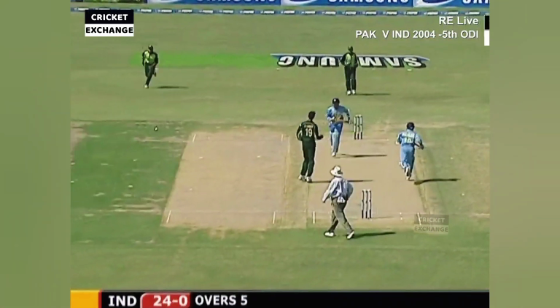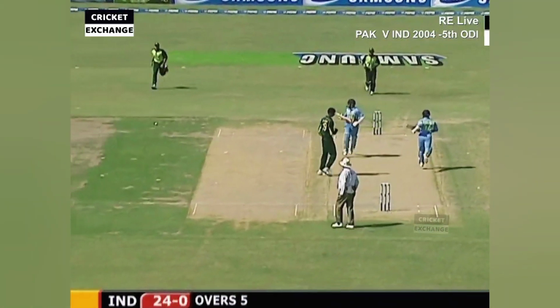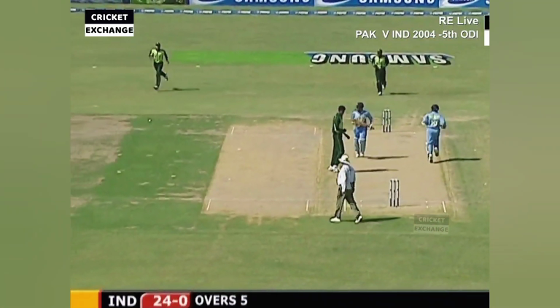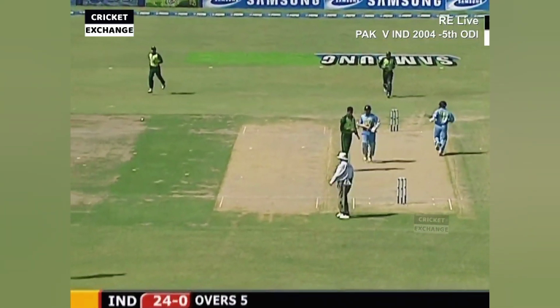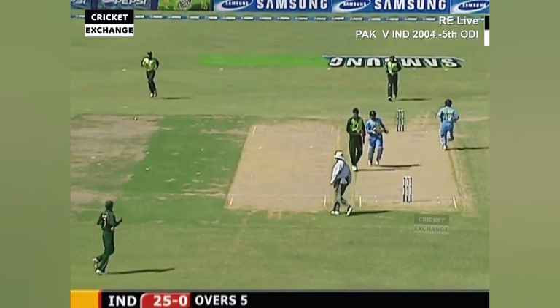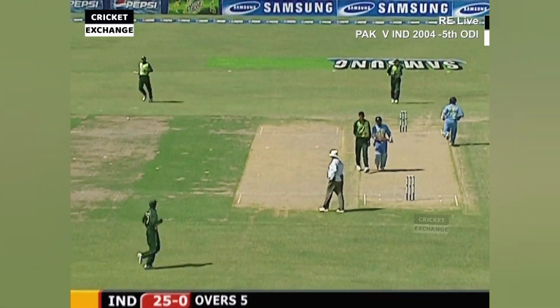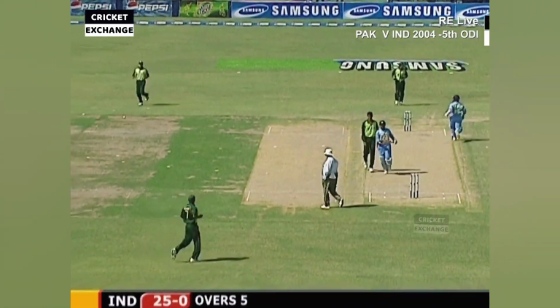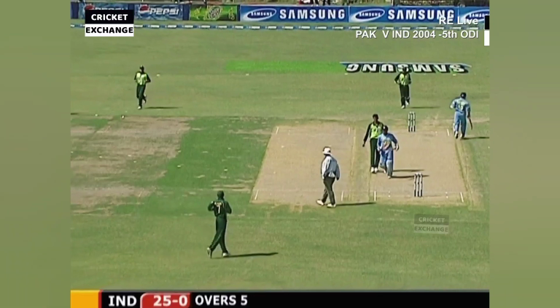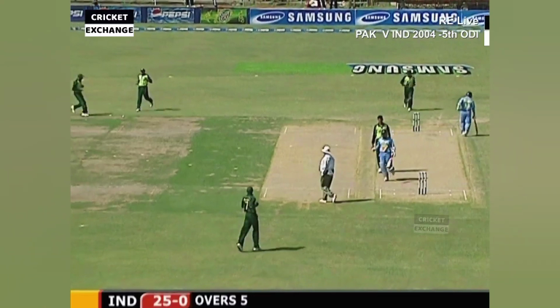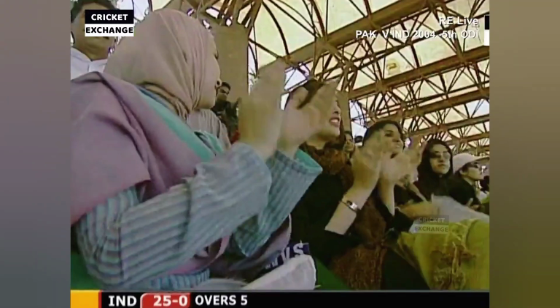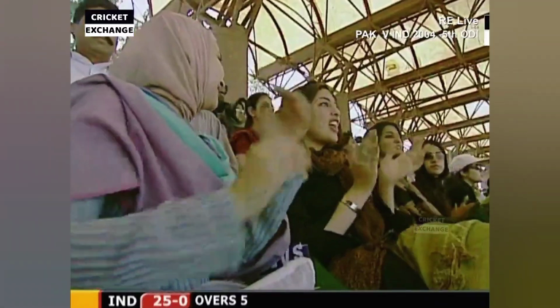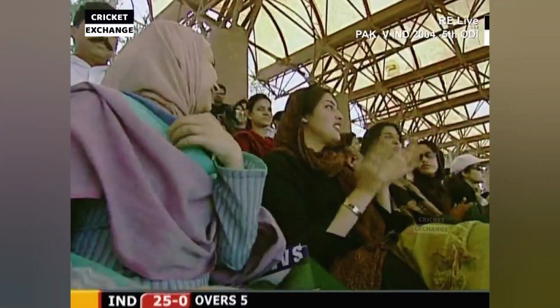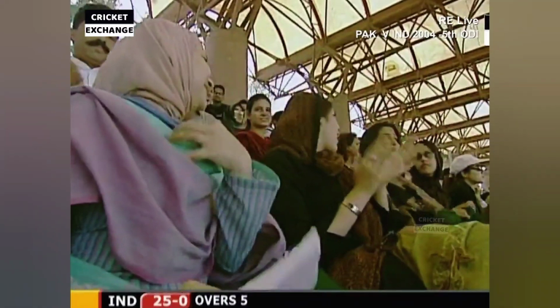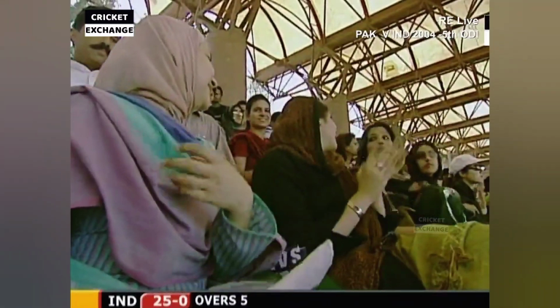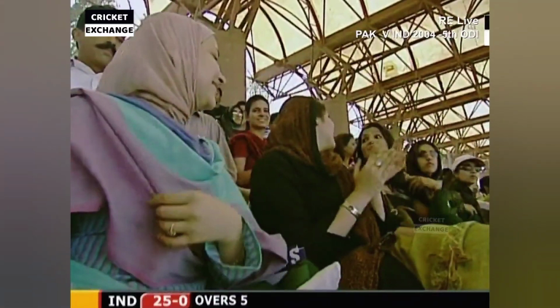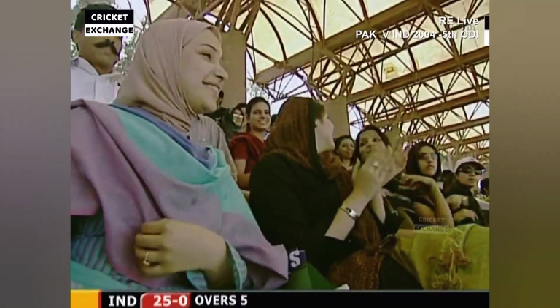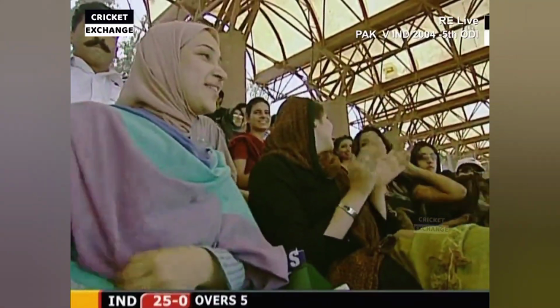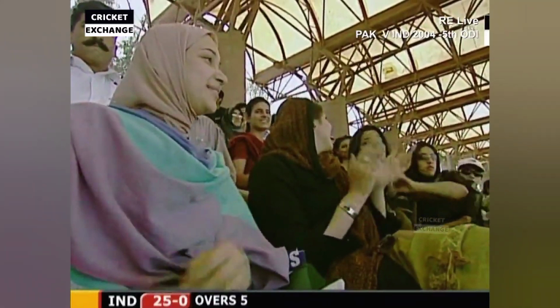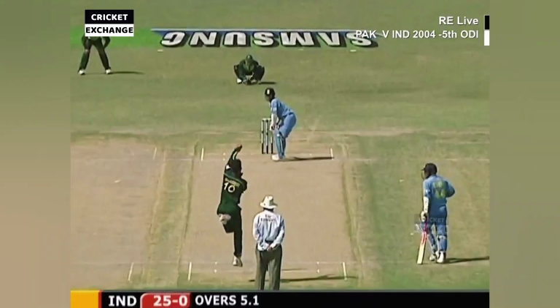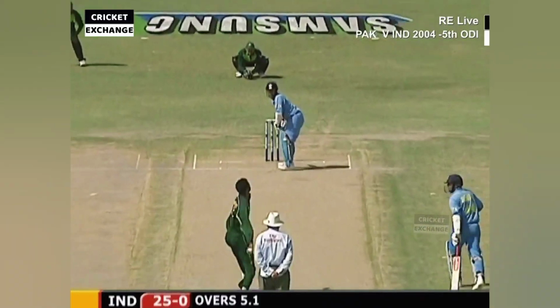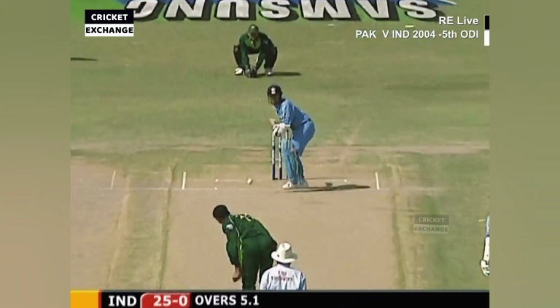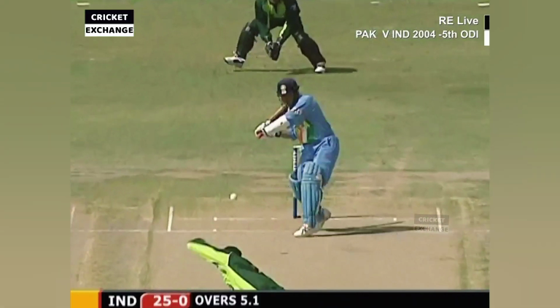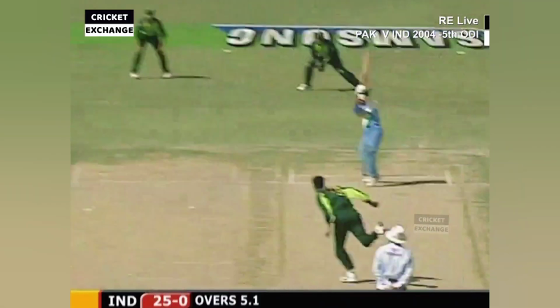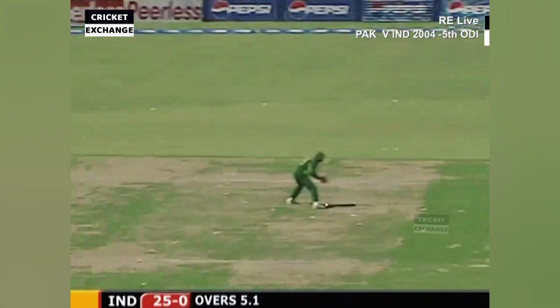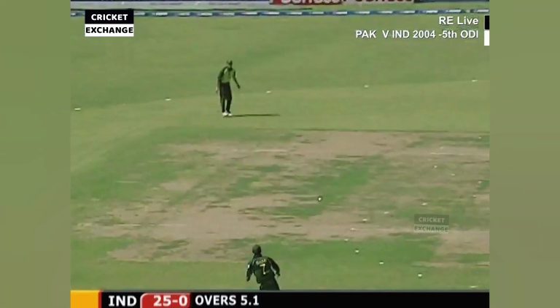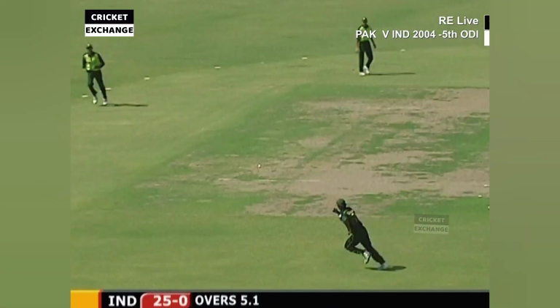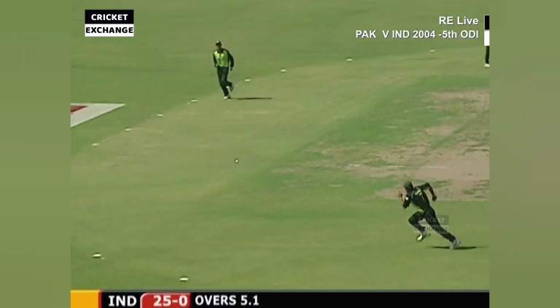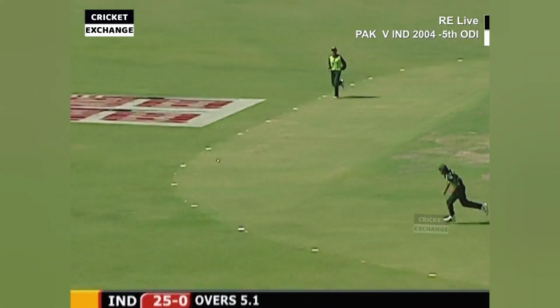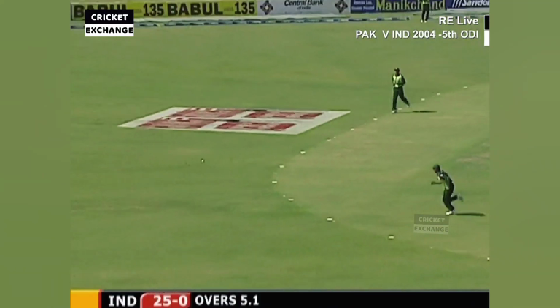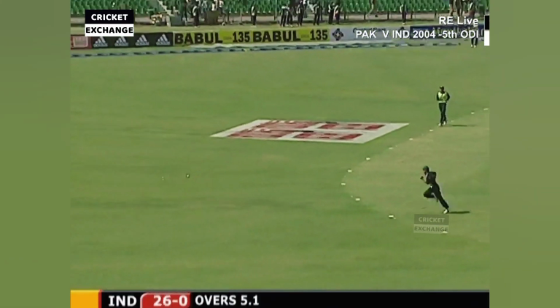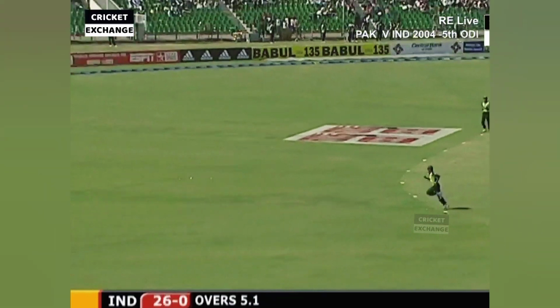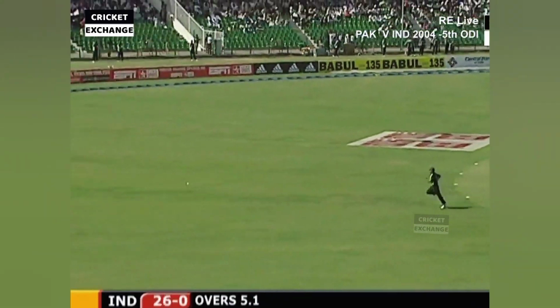A bit of bat on that — that'll be registered as a run. Runs, four of them.